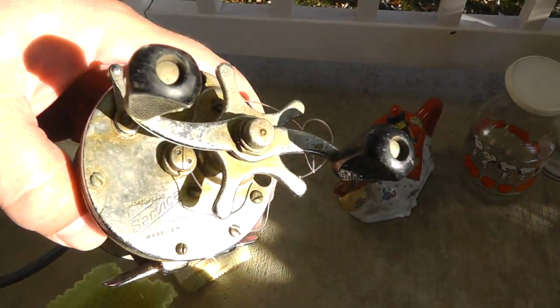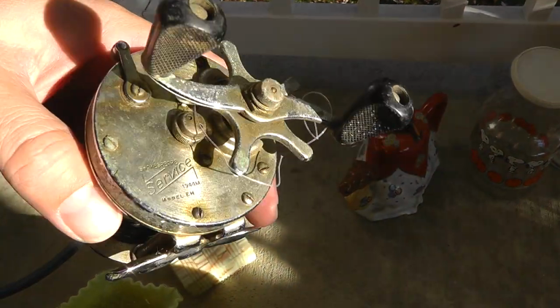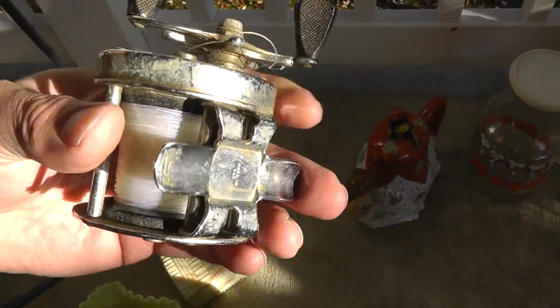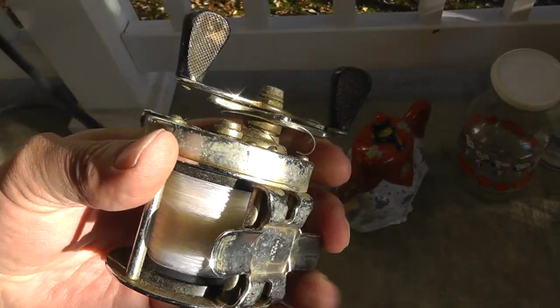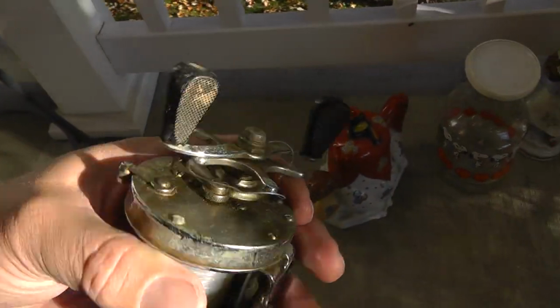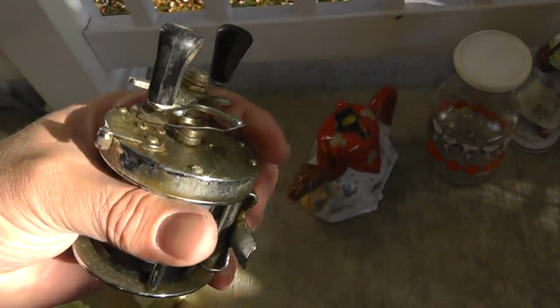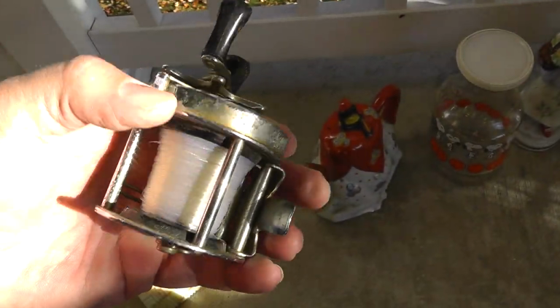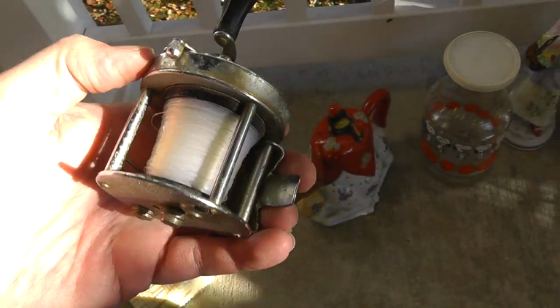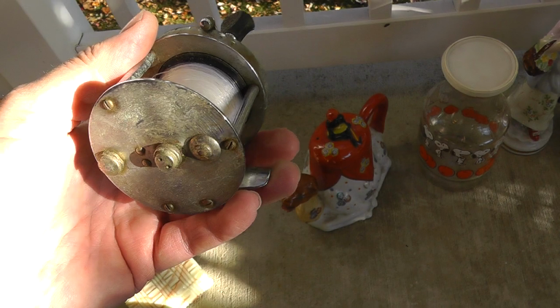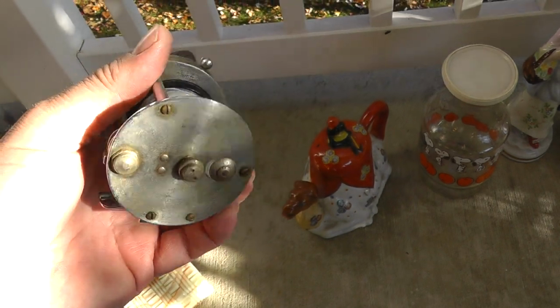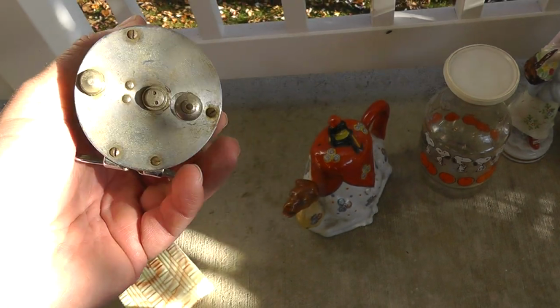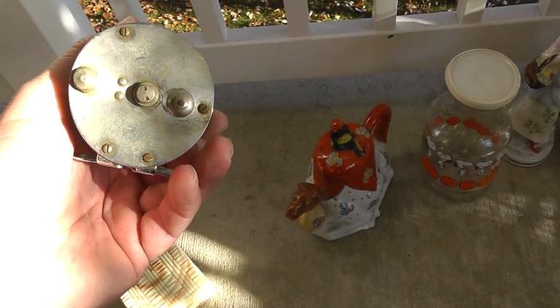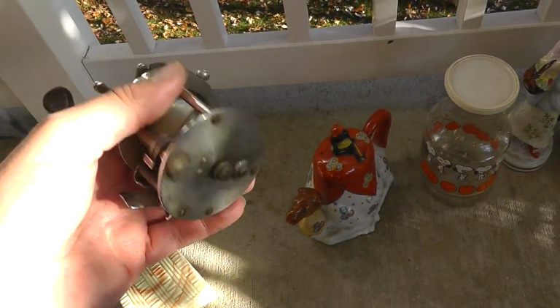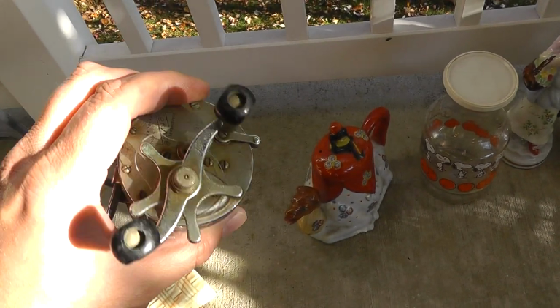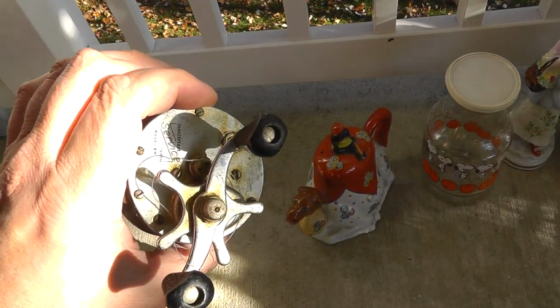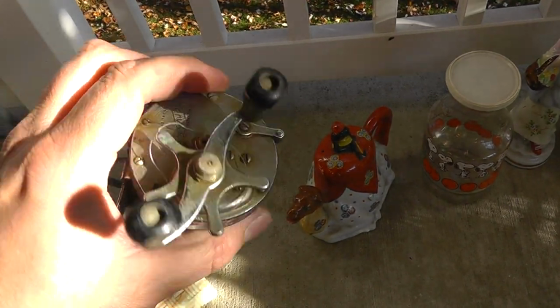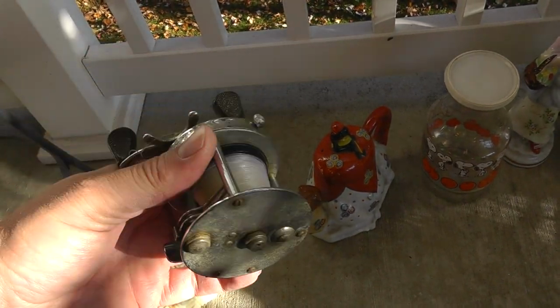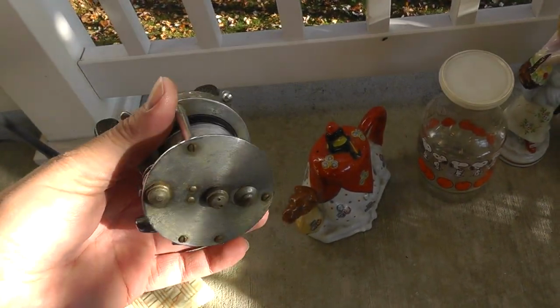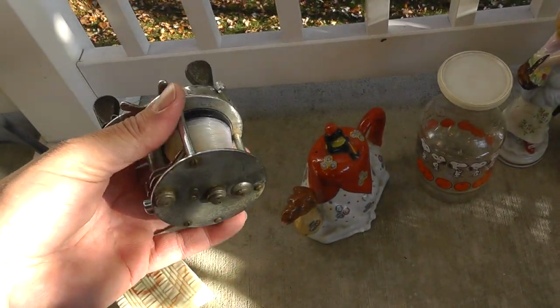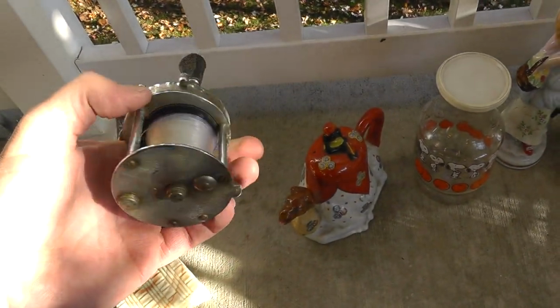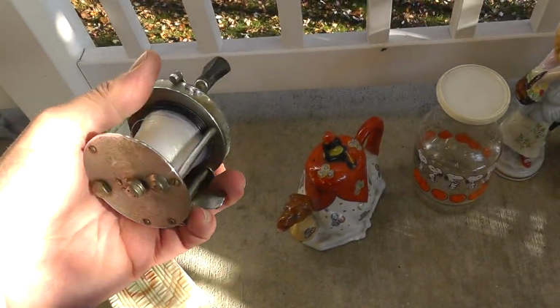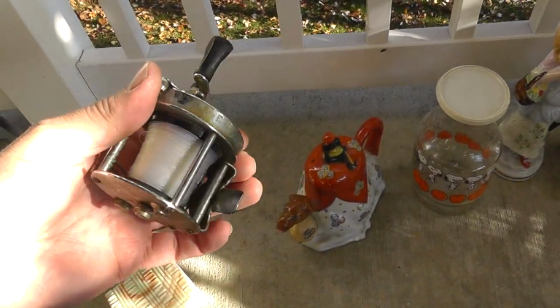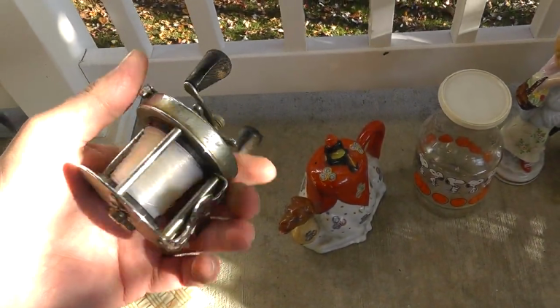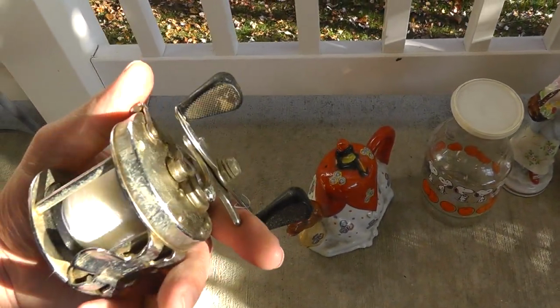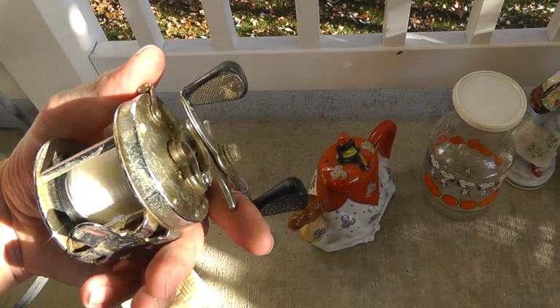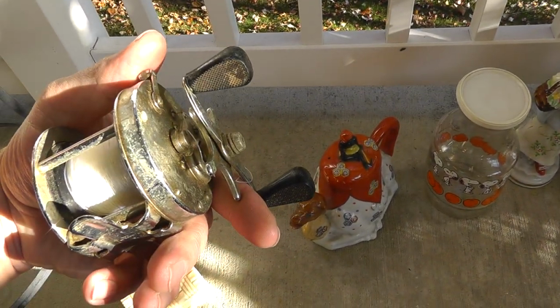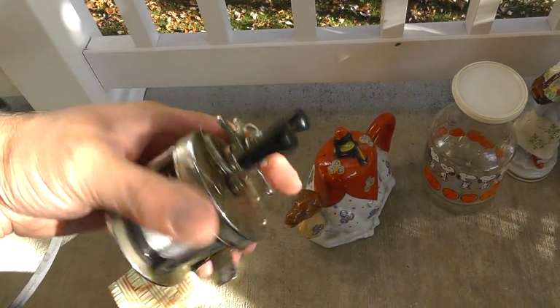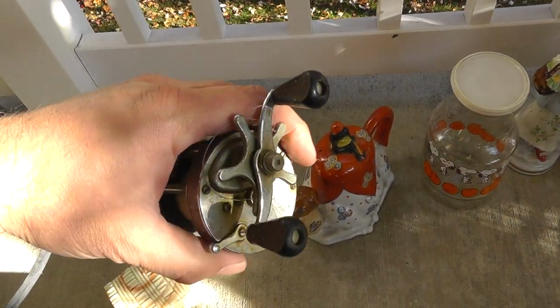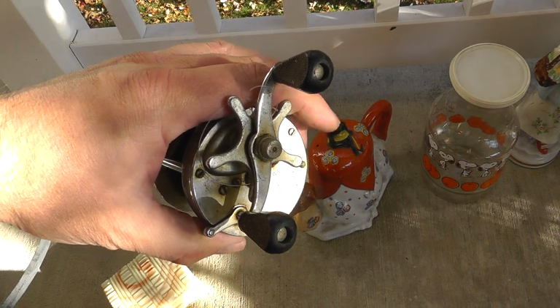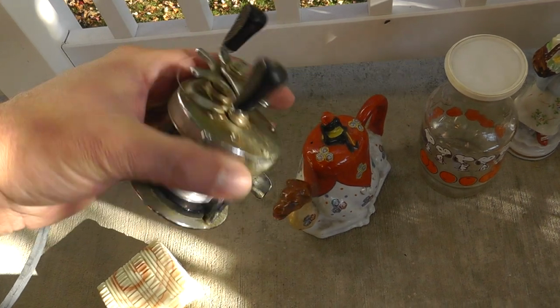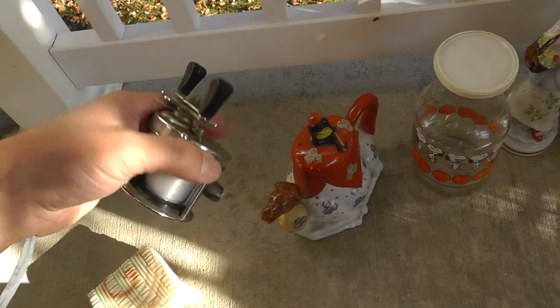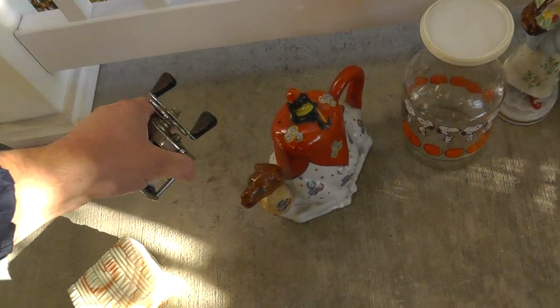A Shakespeare reel, old reel. Clean it up. That was five bucks — probably a $25 to $30 reel there.